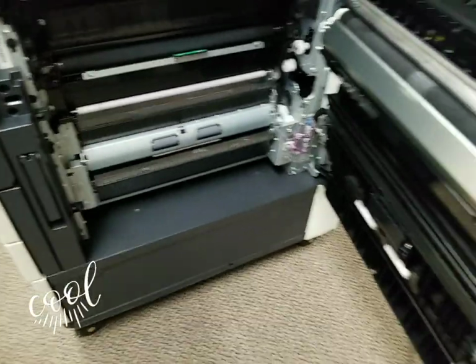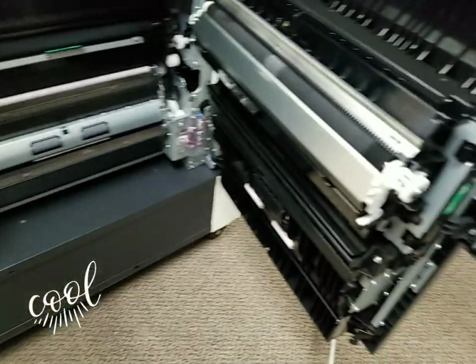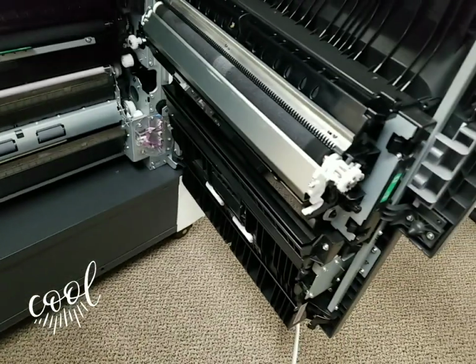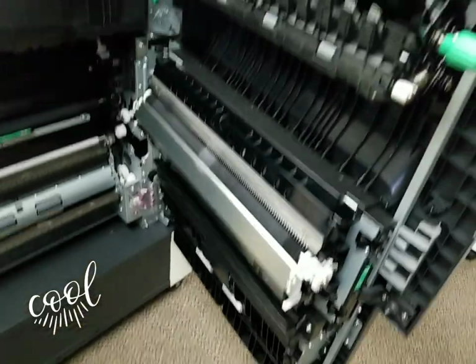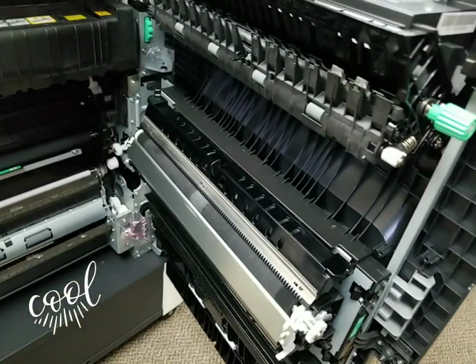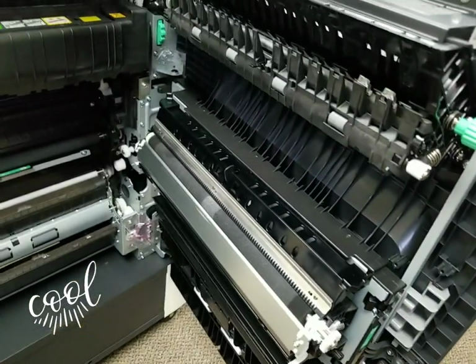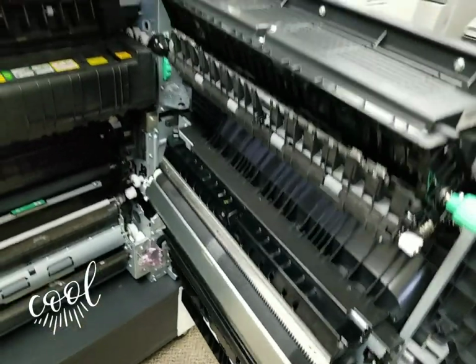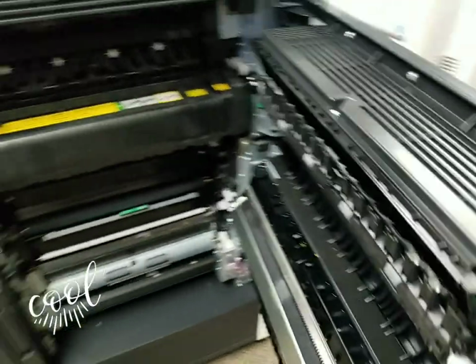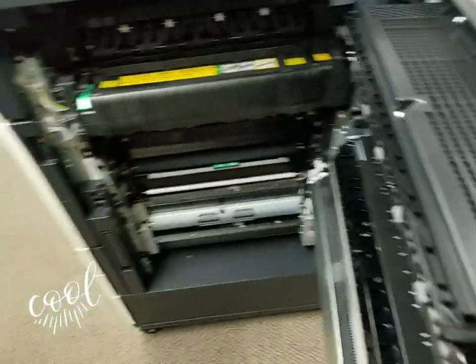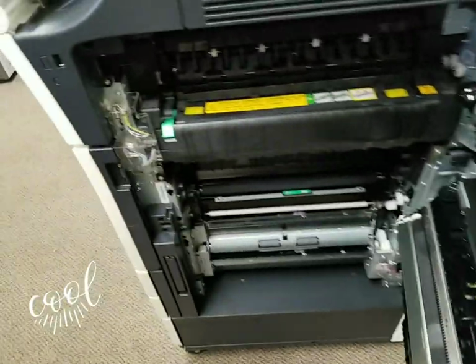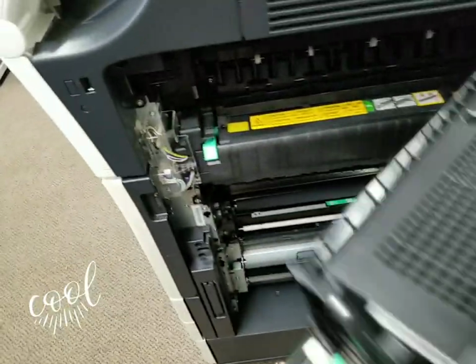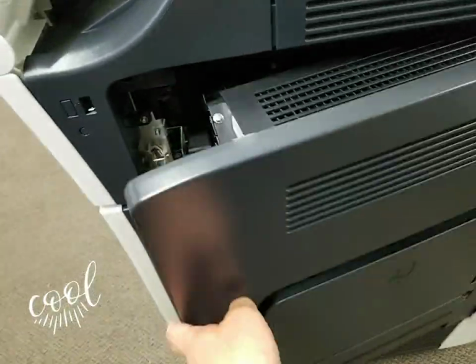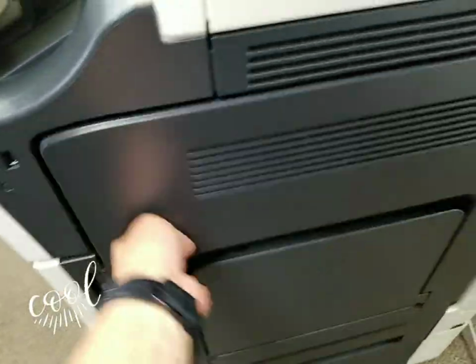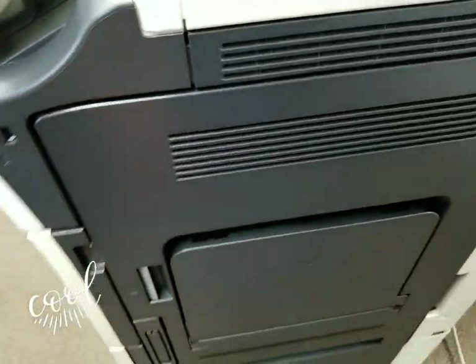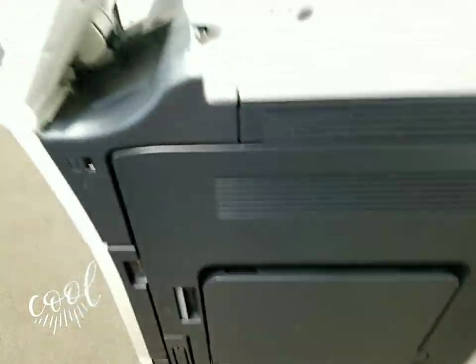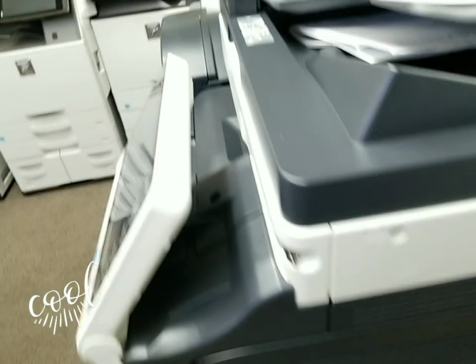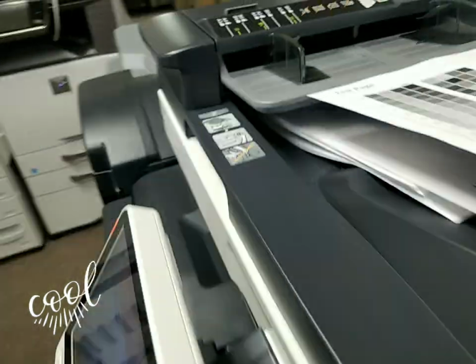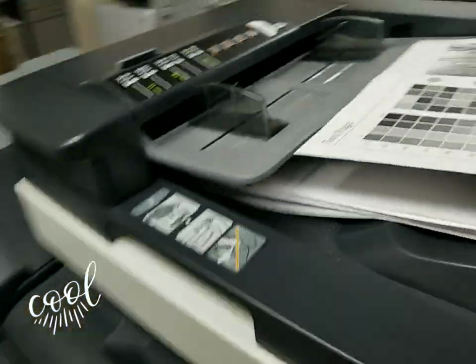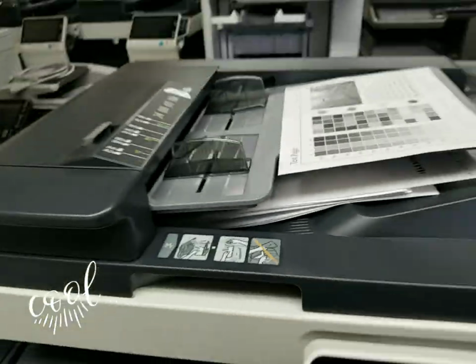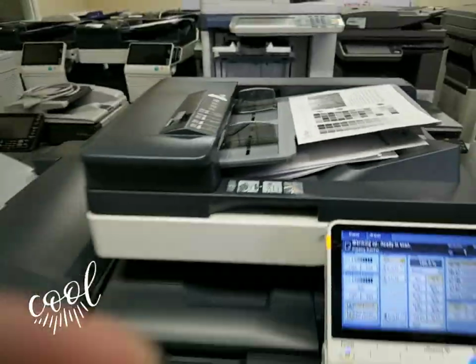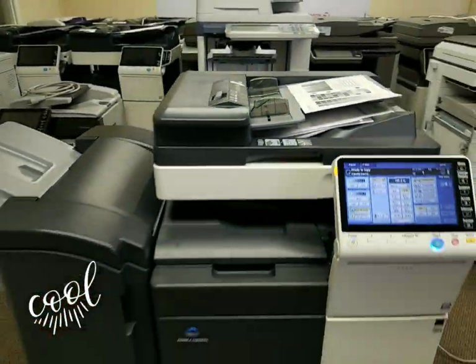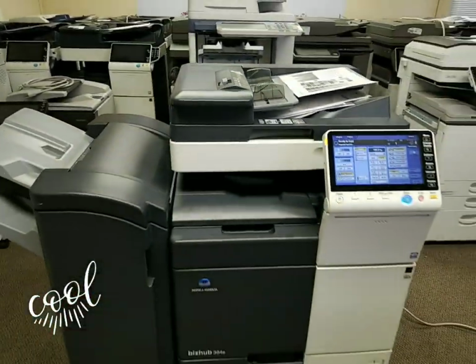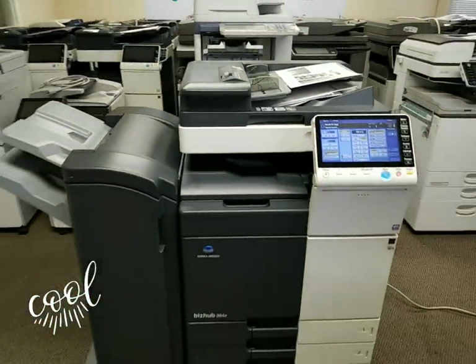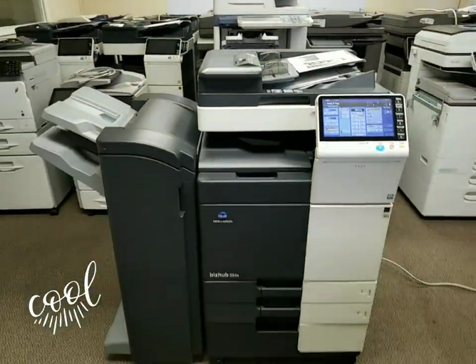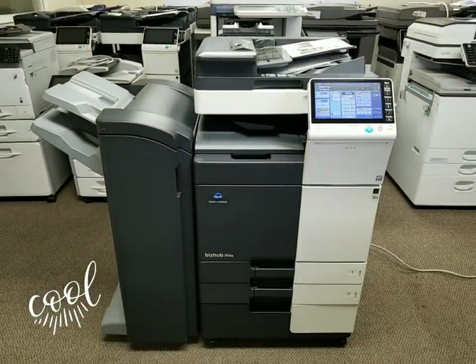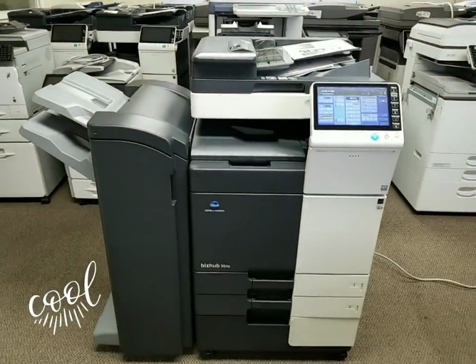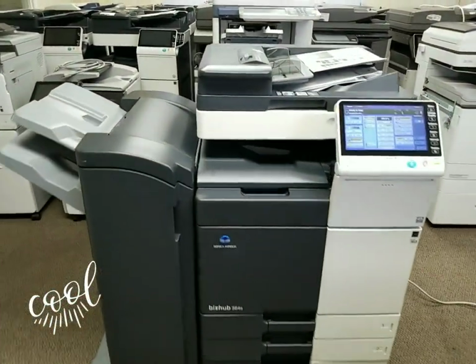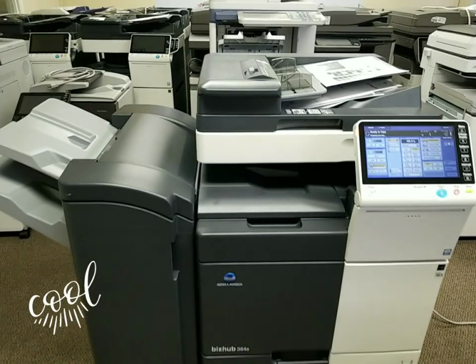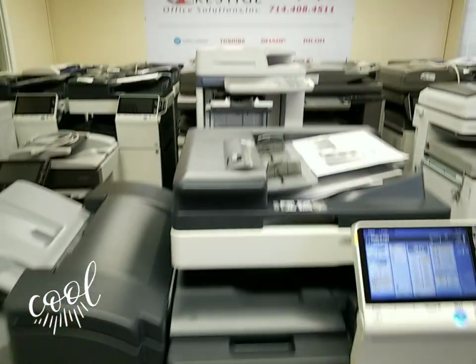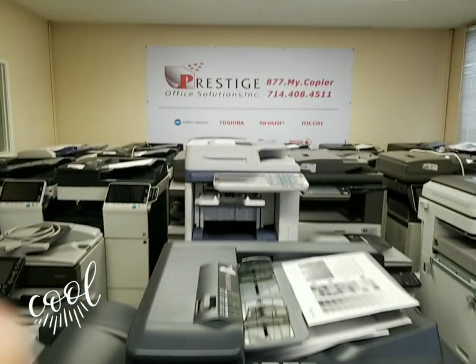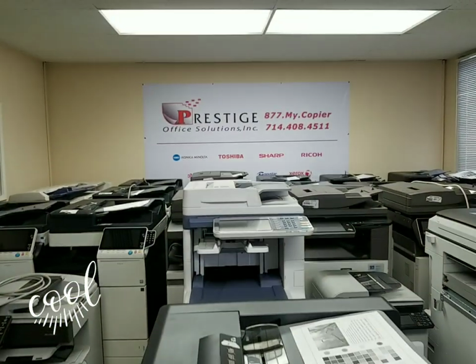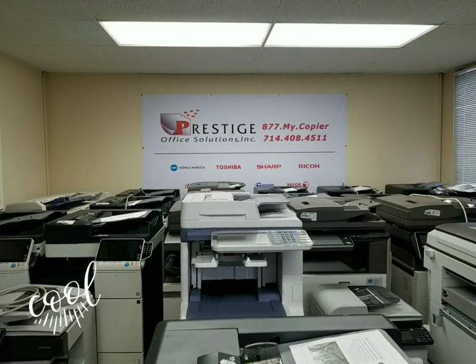Look at the inside — I could tell you this machine just came out of the box and you would believe me. It's just flawless, it's clean, super super clean. If you have any questions on this machine, feel free to give us a call or visit us online.